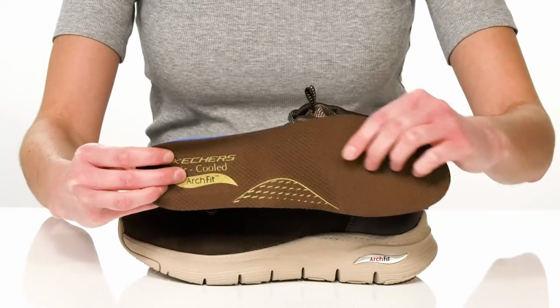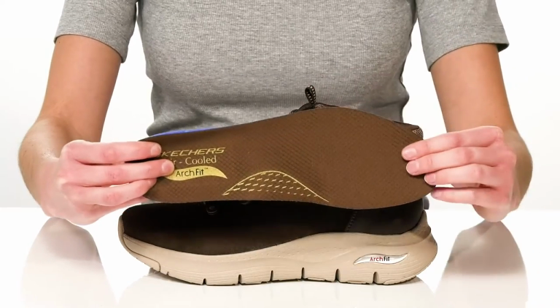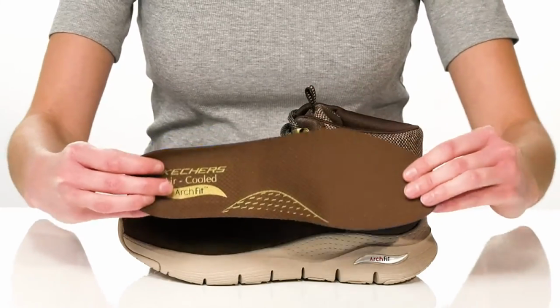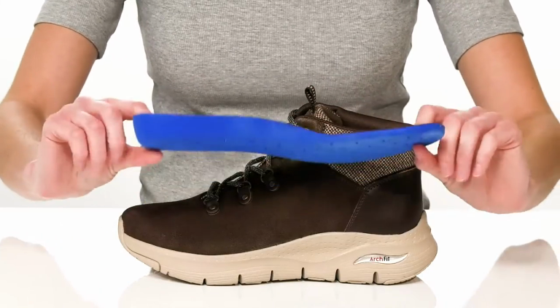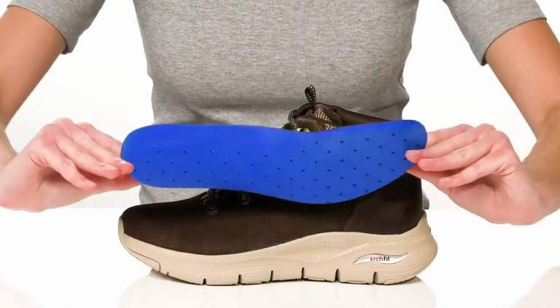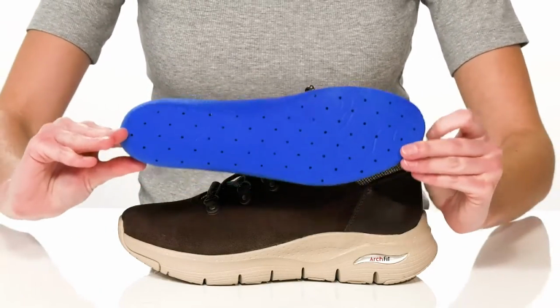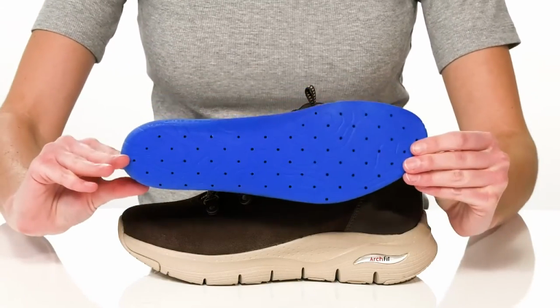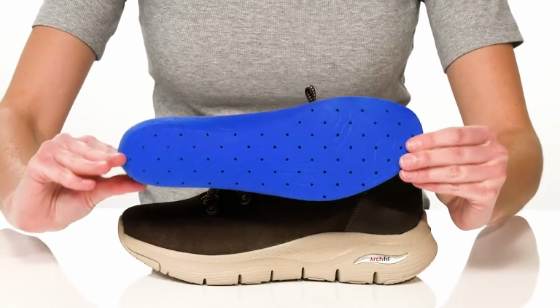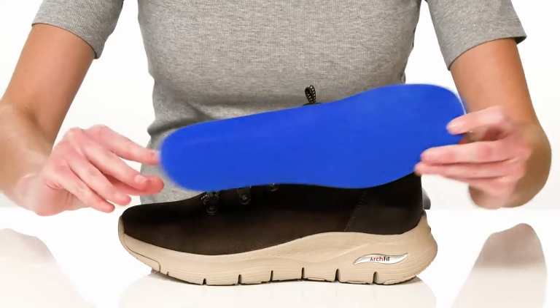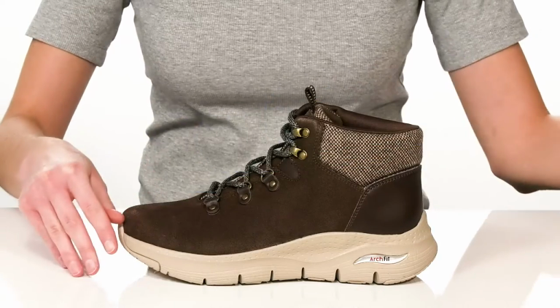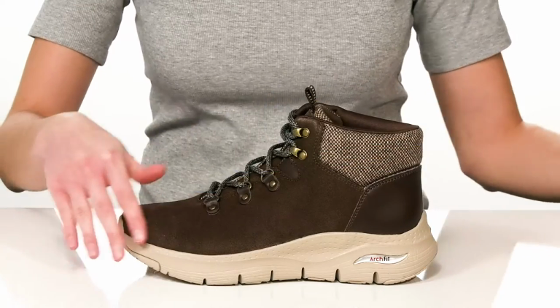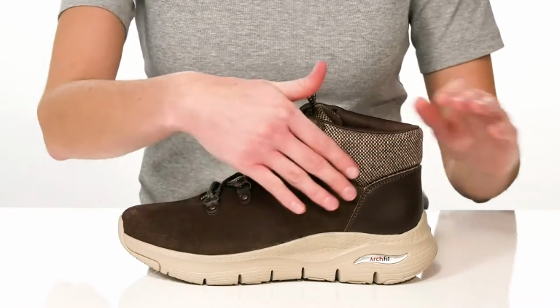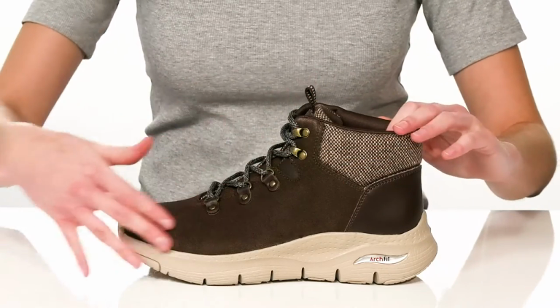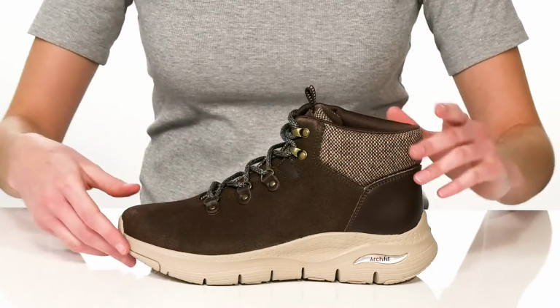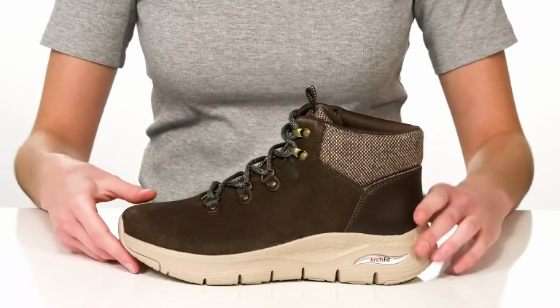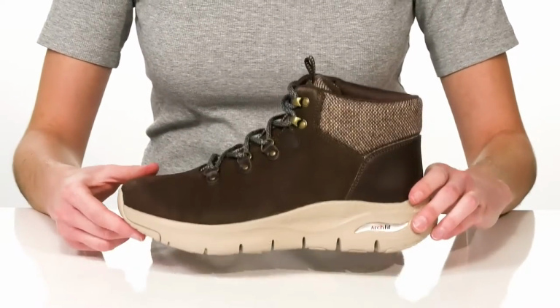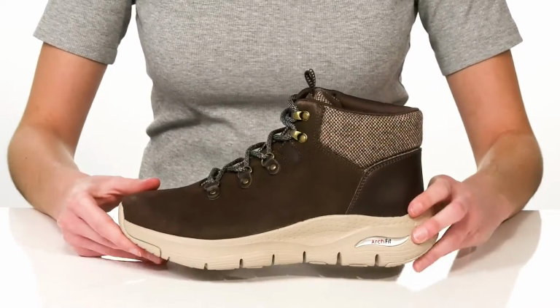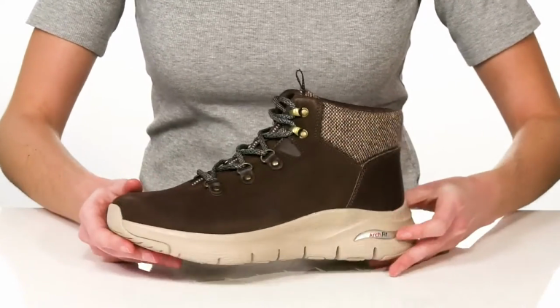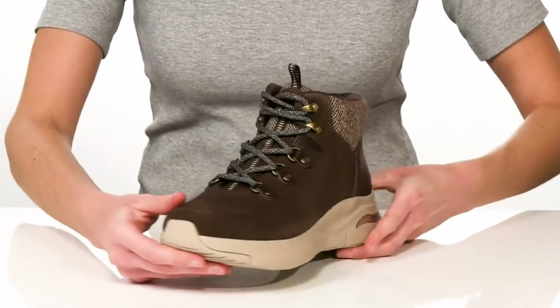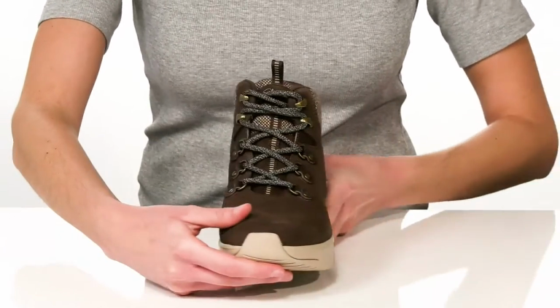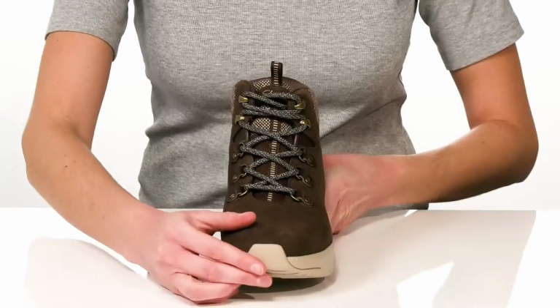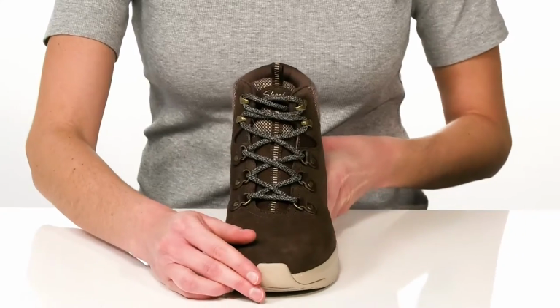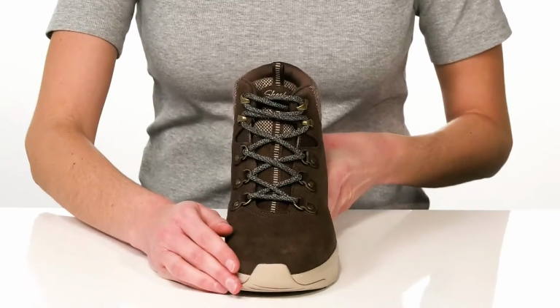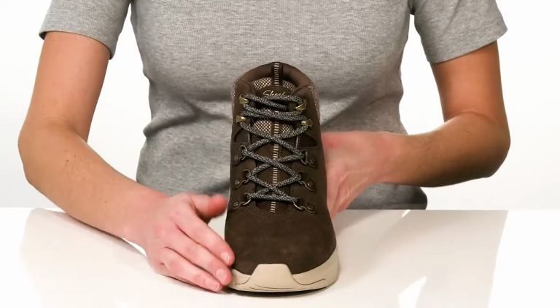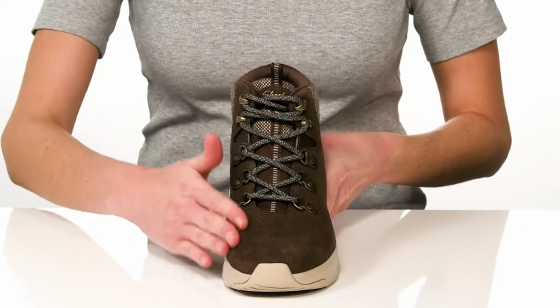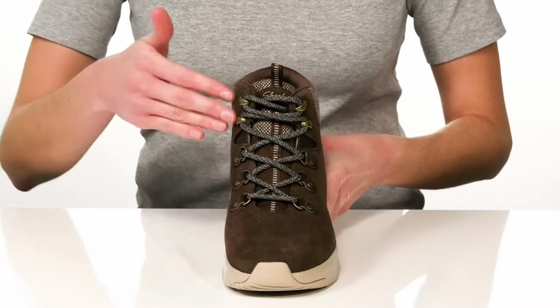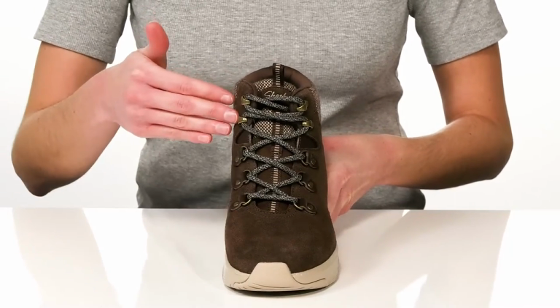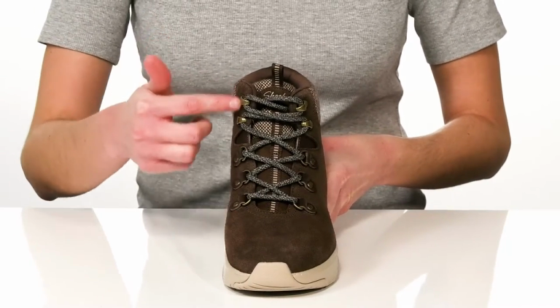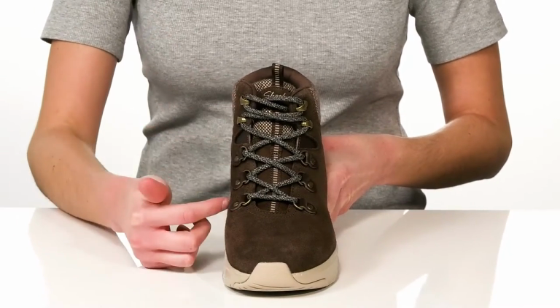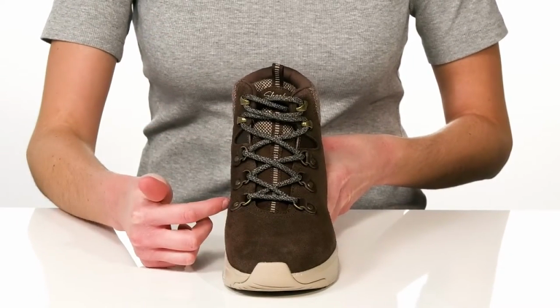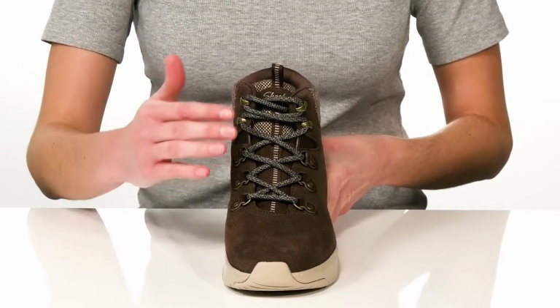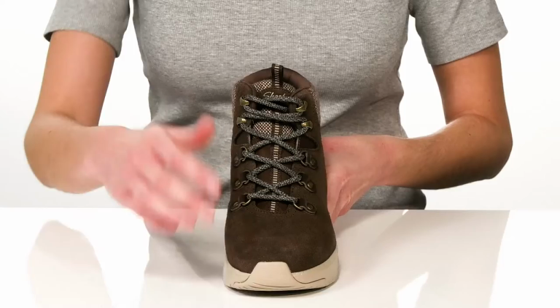The upper is made of a soft suede and has been treated with 3M Scotchgard, so they are water resistant. The lace-up closure features D-ring hardware to give you a locked down fit that you can also customize to your own preference.